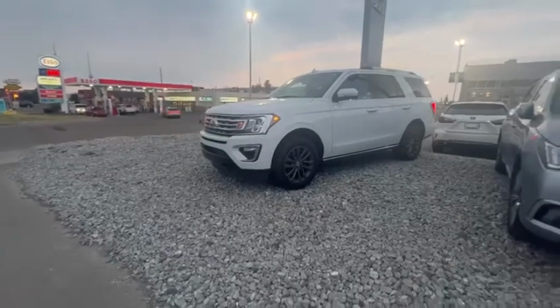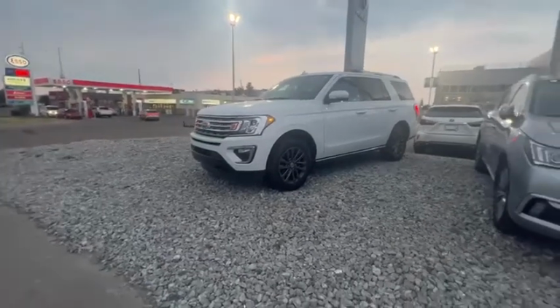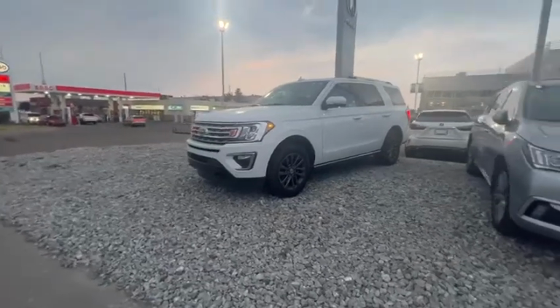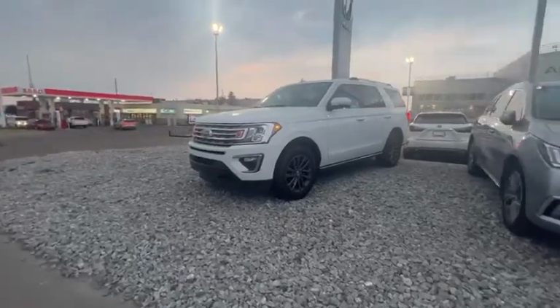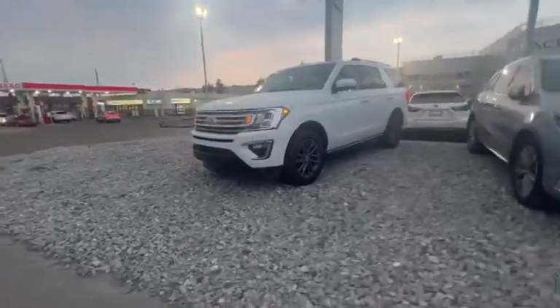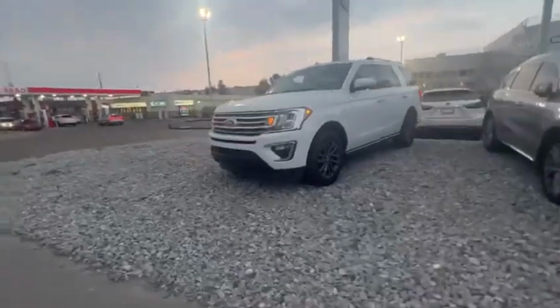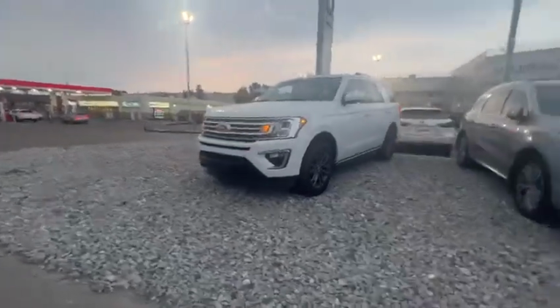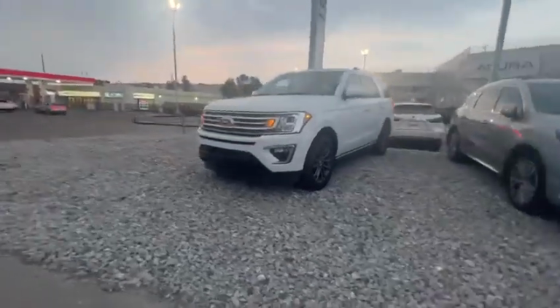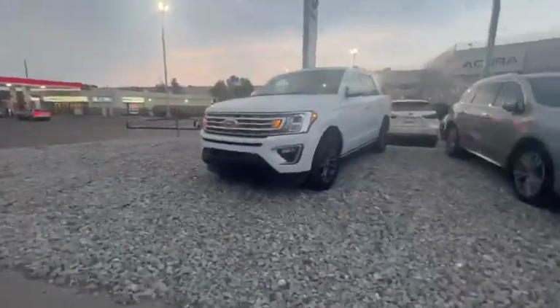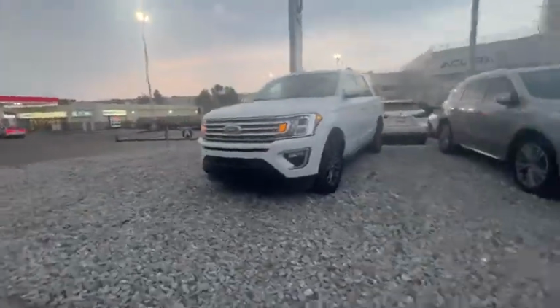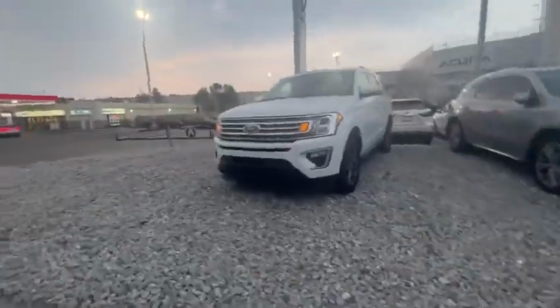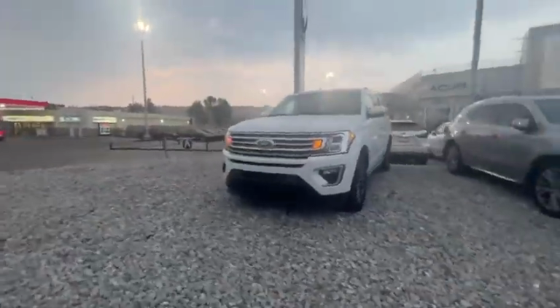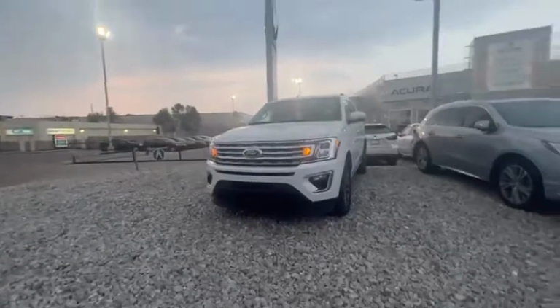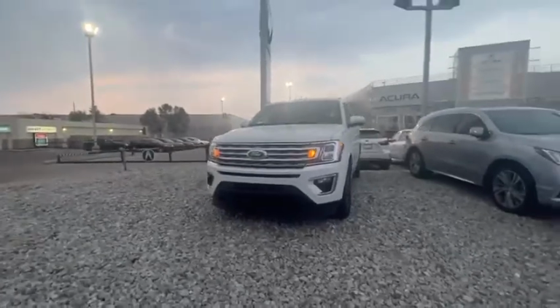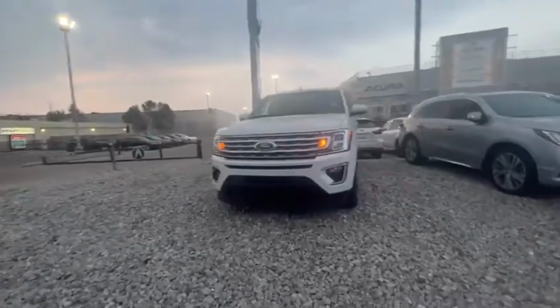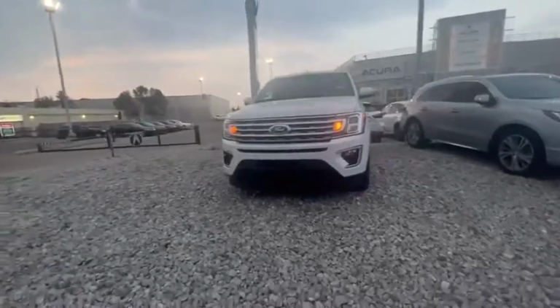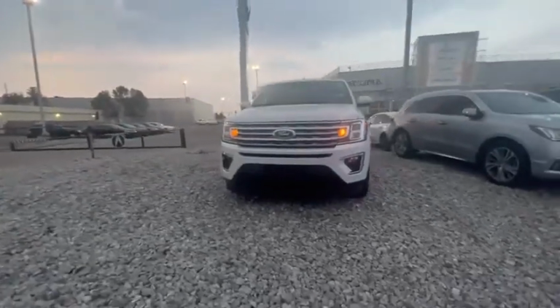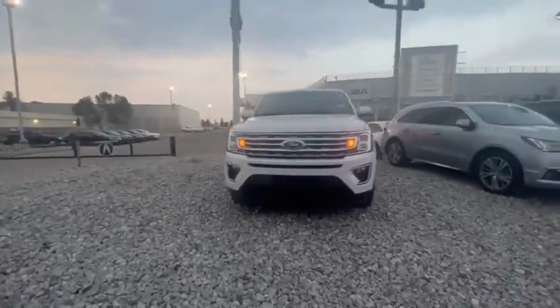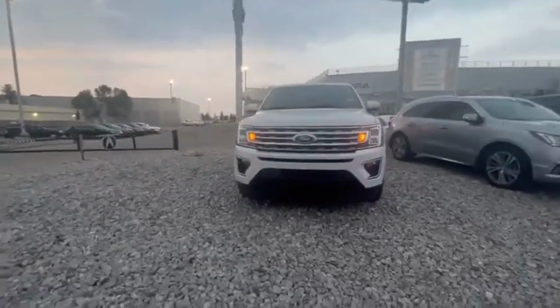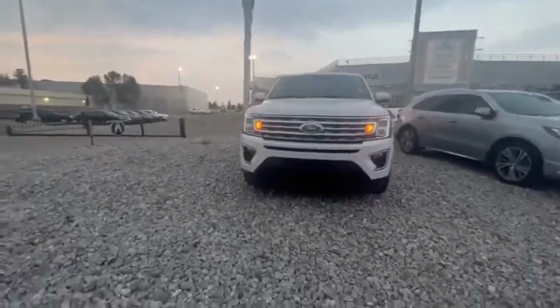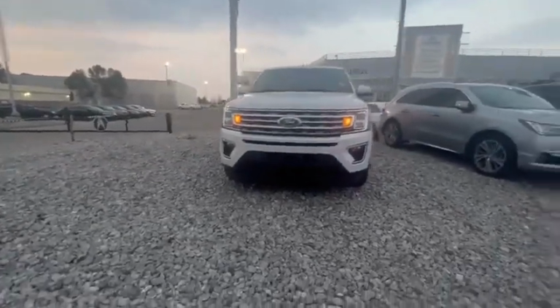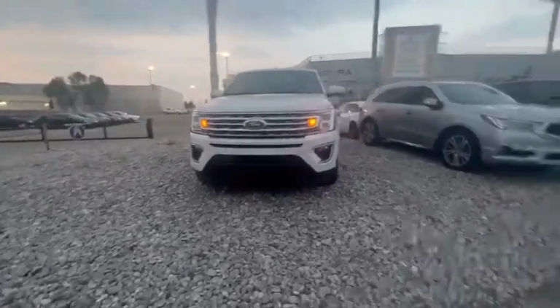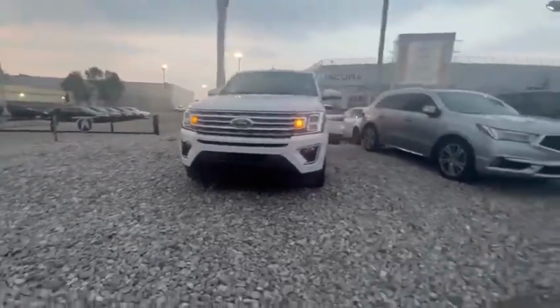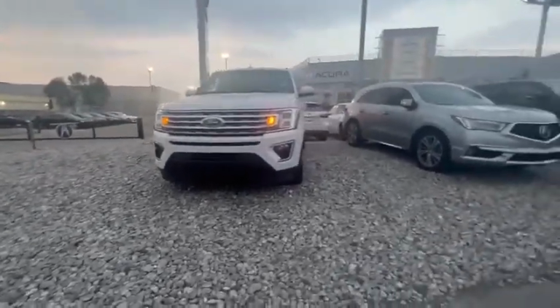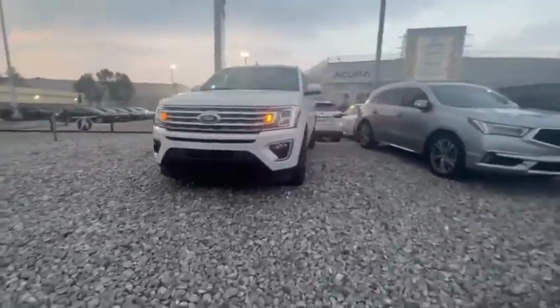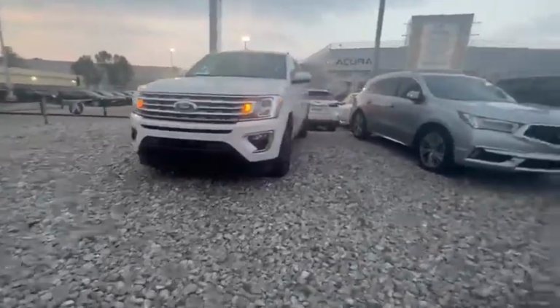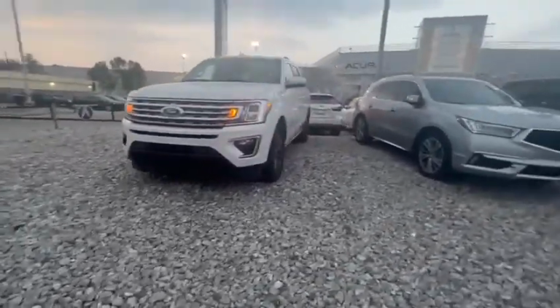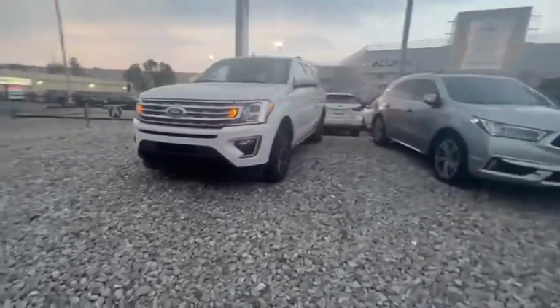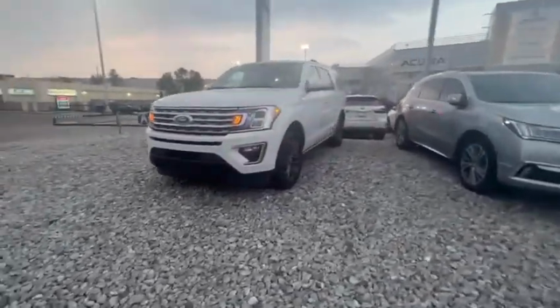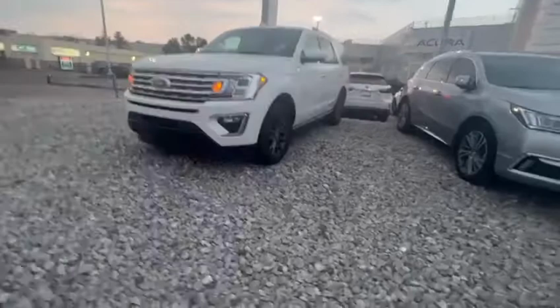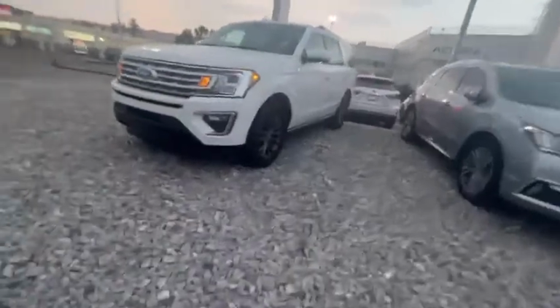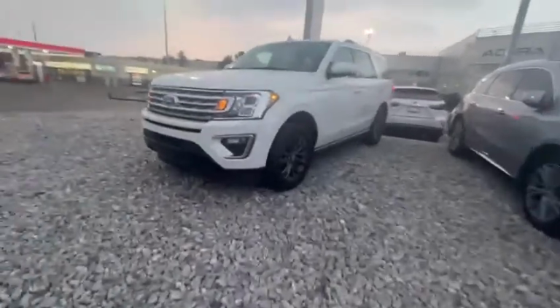Hi Brian, this is Kabir from Acura. This is the Expedition that we are talking about. I just want to do a 360 walk-in video. I want to show you, as you can see, it is in great condition.